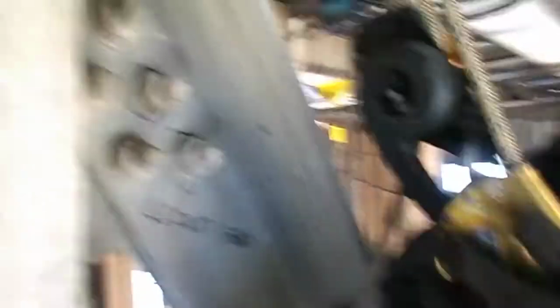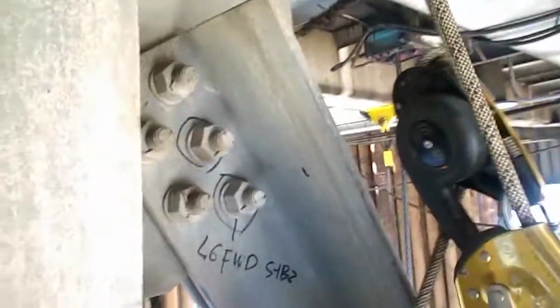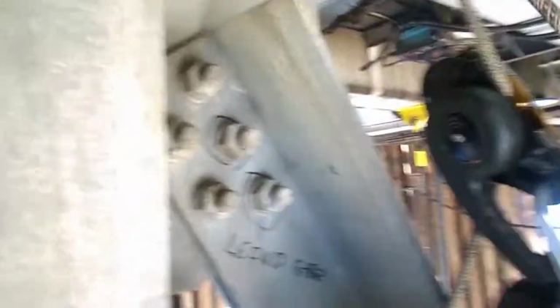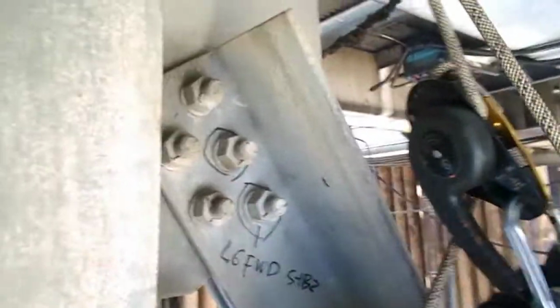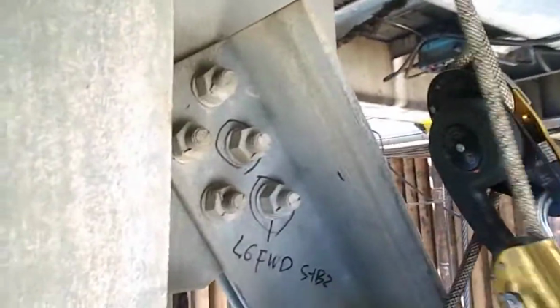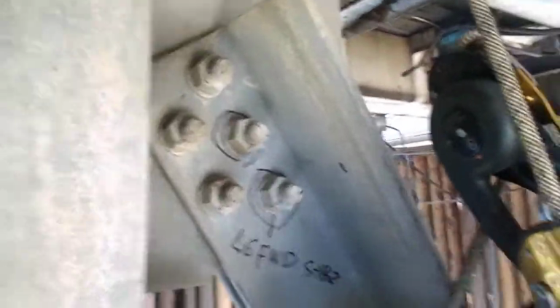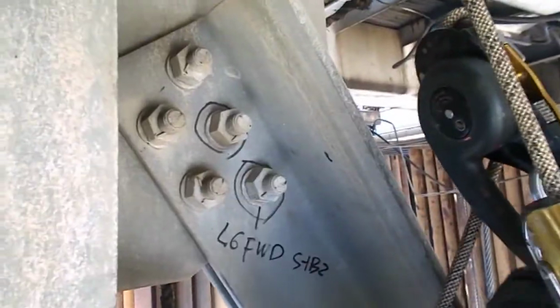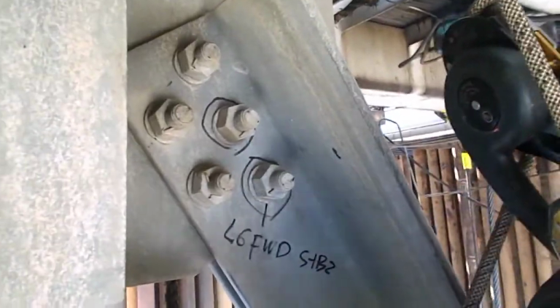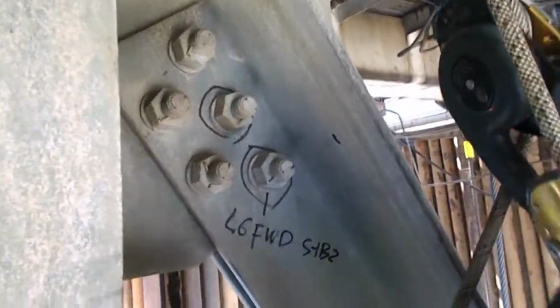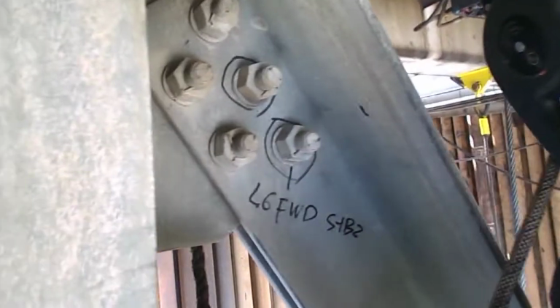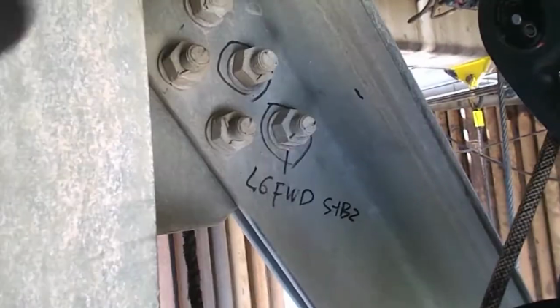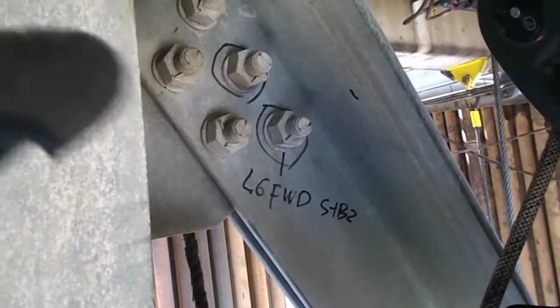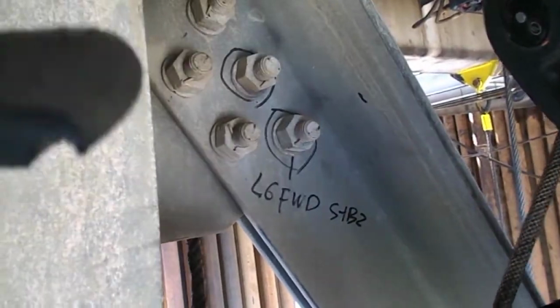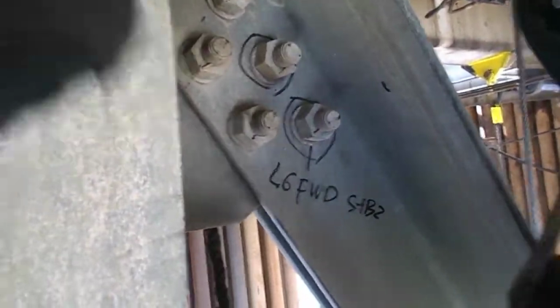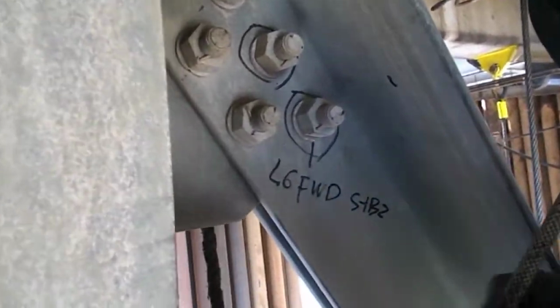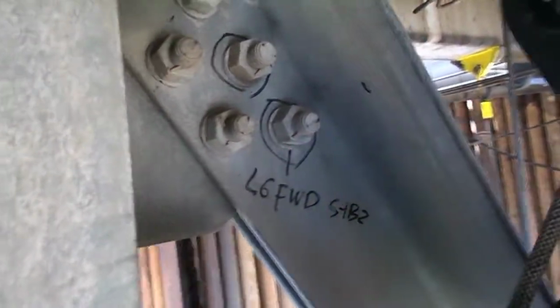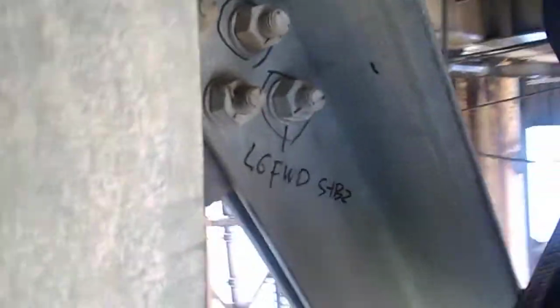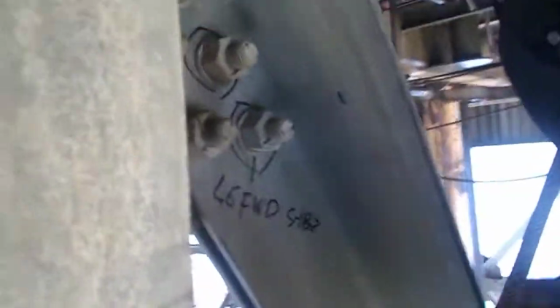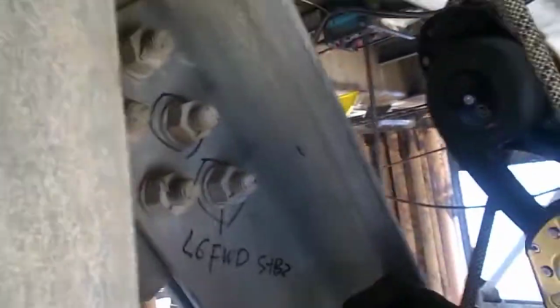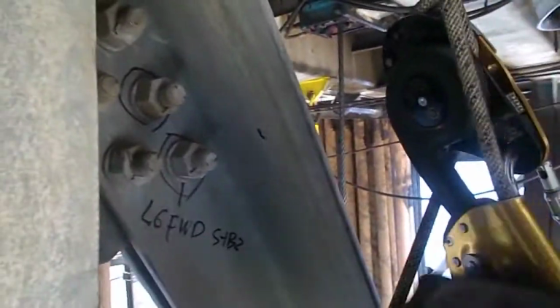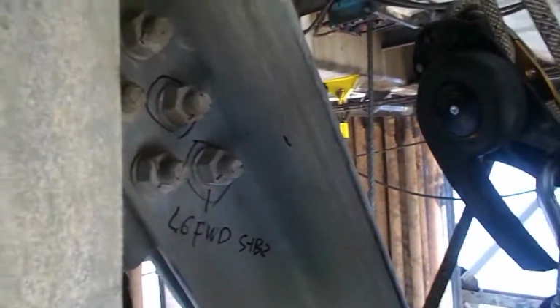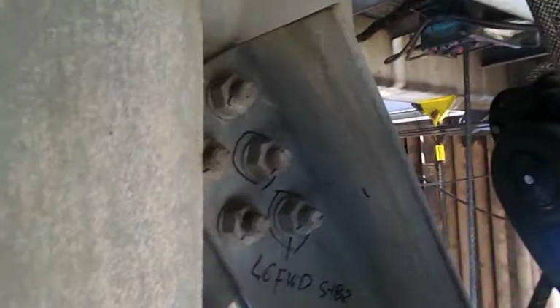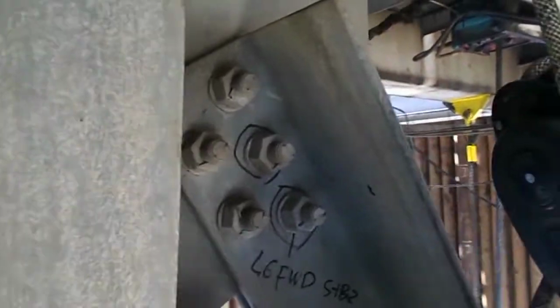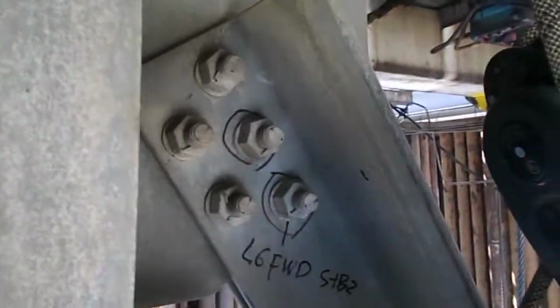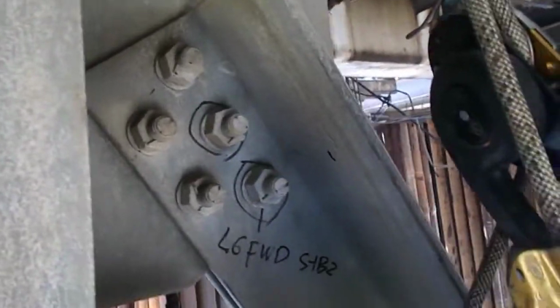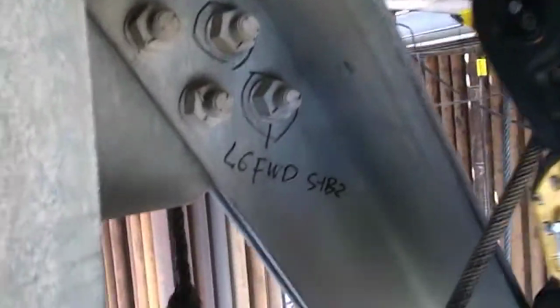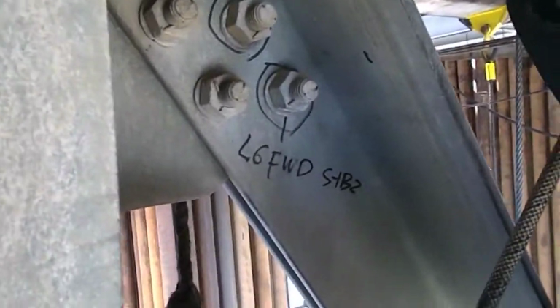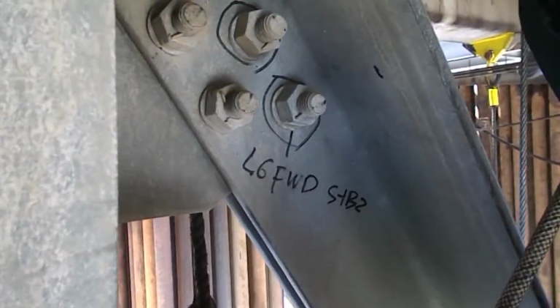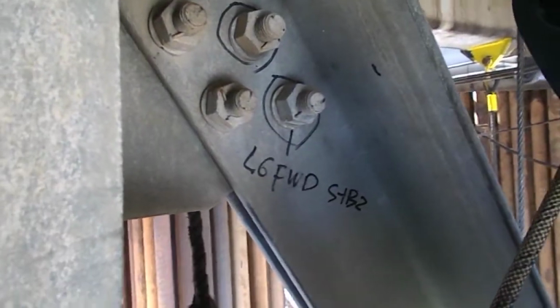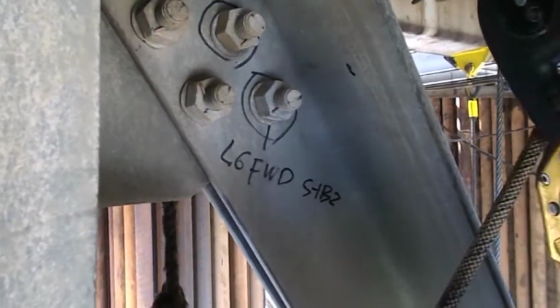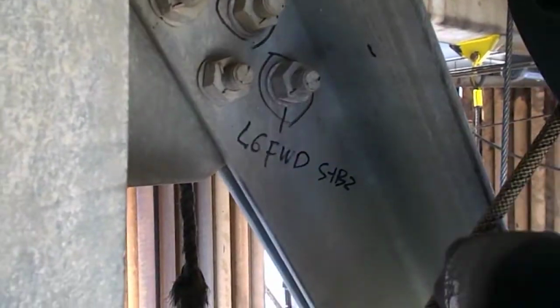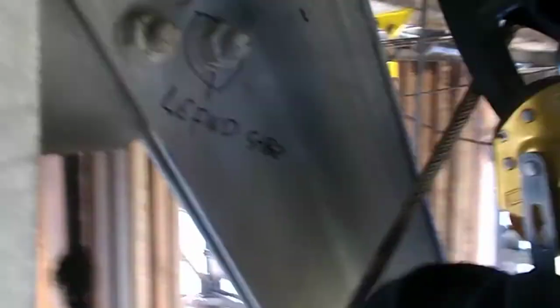Now for the actual work we are doing — the inspection of the bolts at the derrick. Basically, we want to make sure the bolts are in good condition and tight to the specified torque requirements.